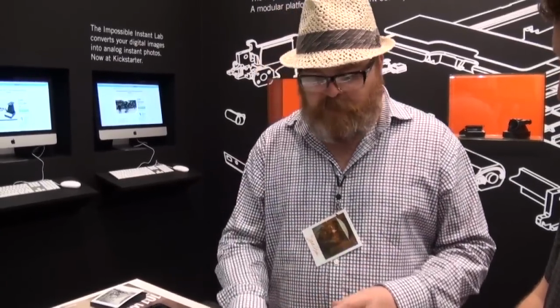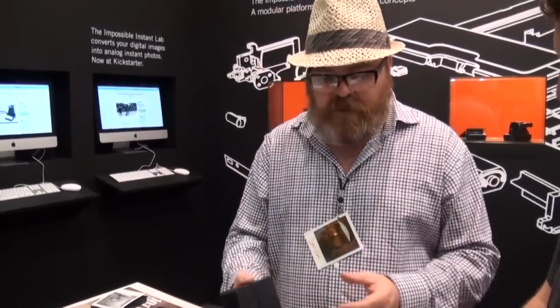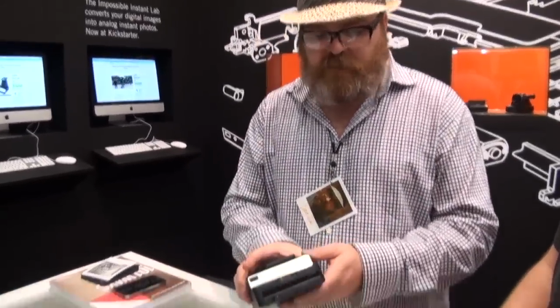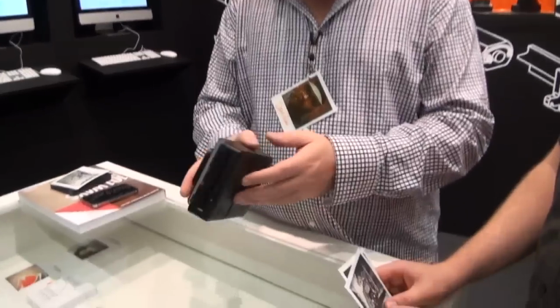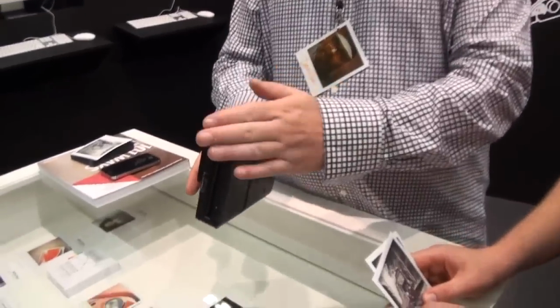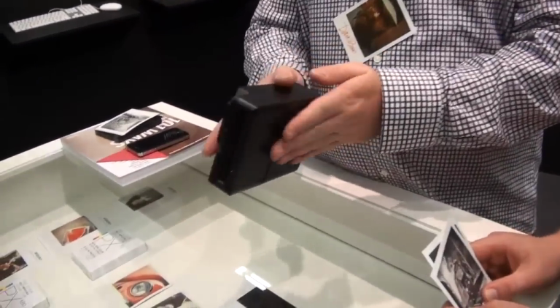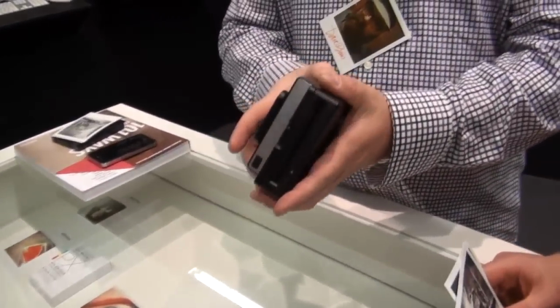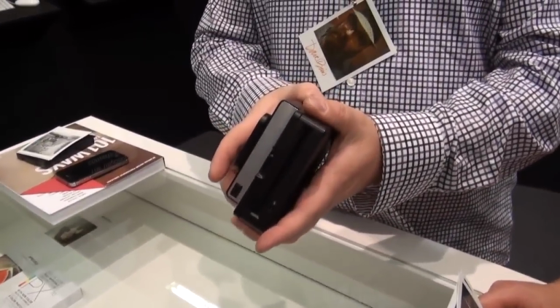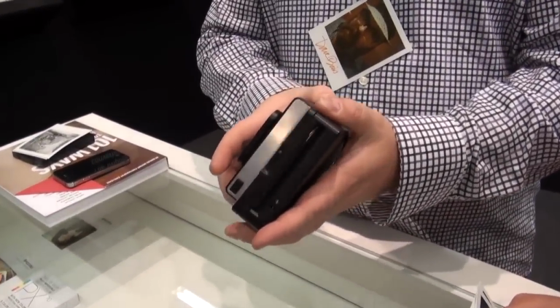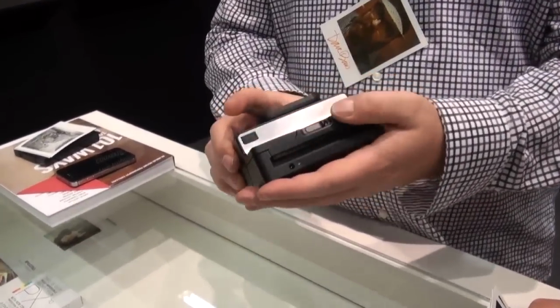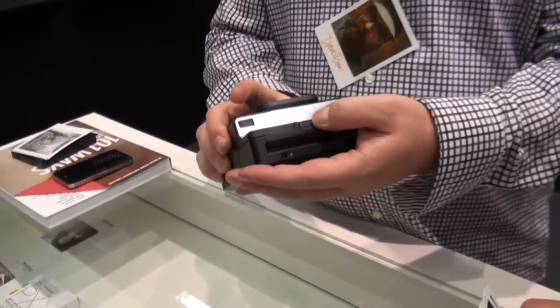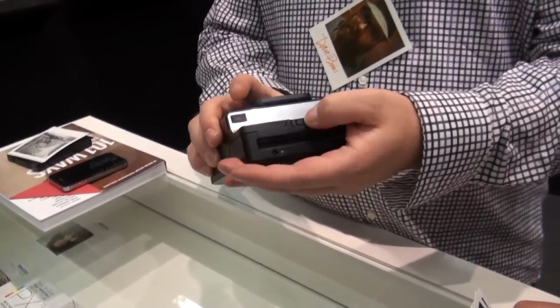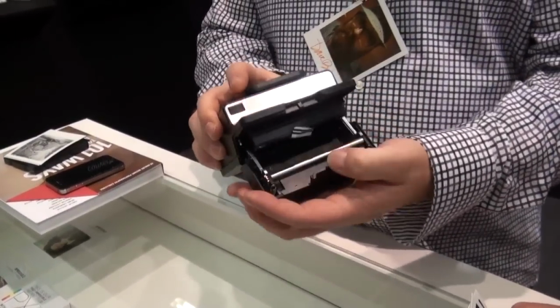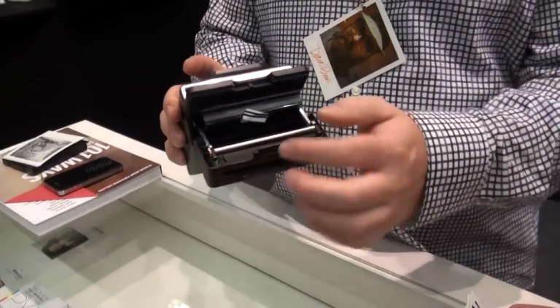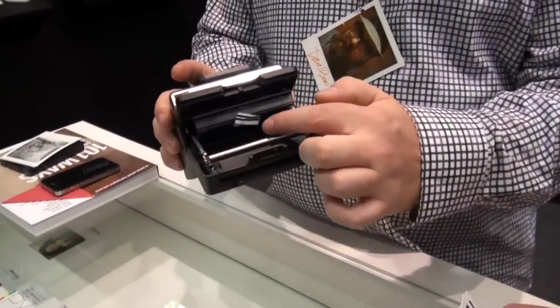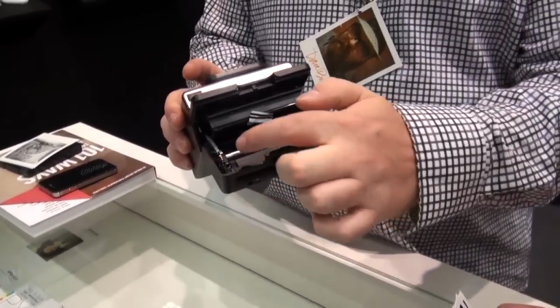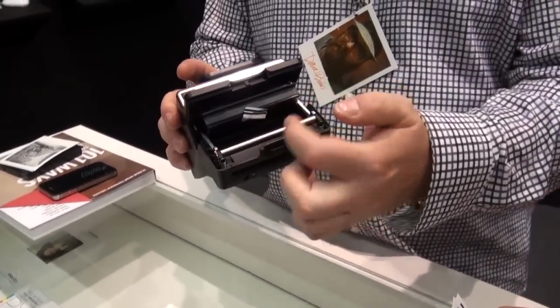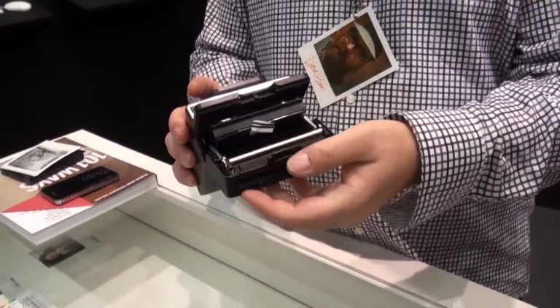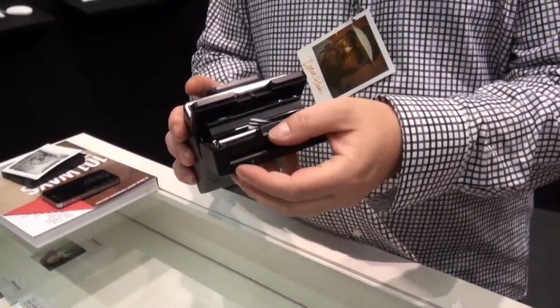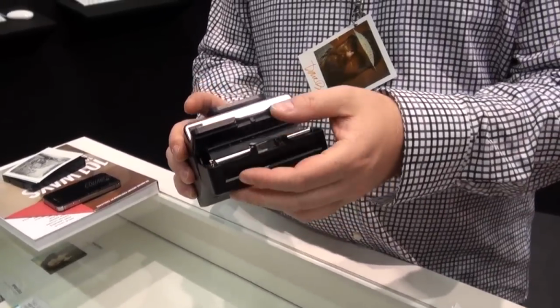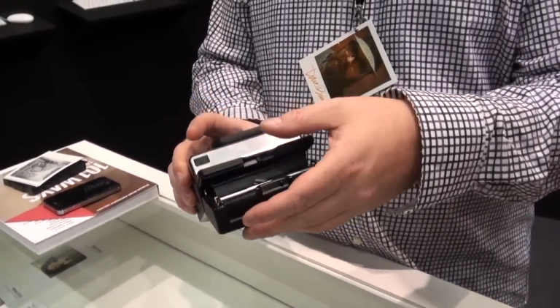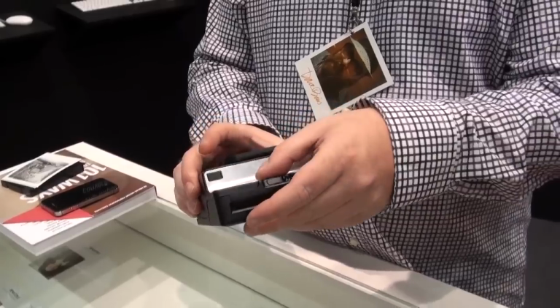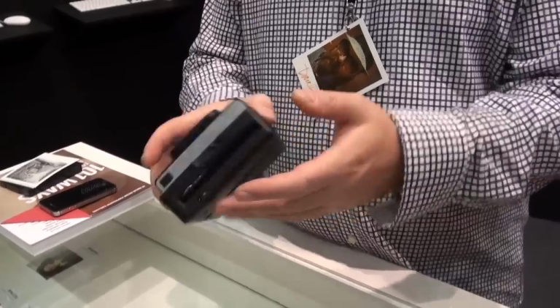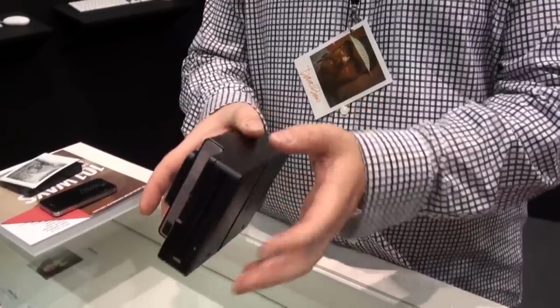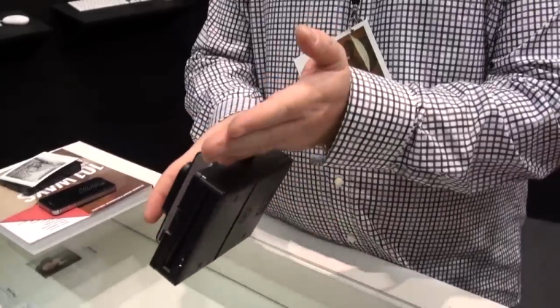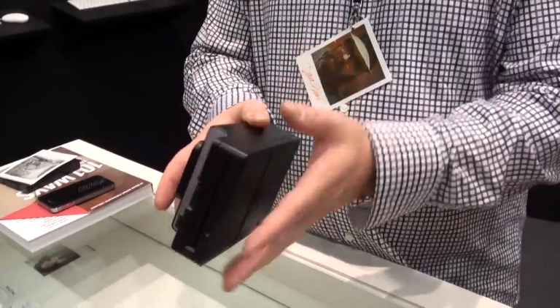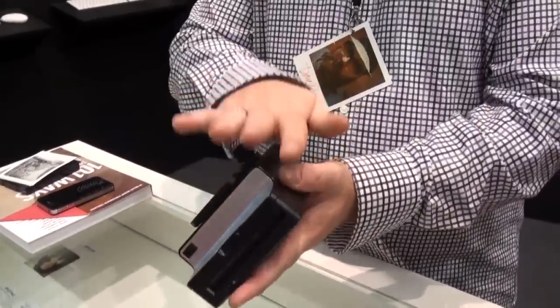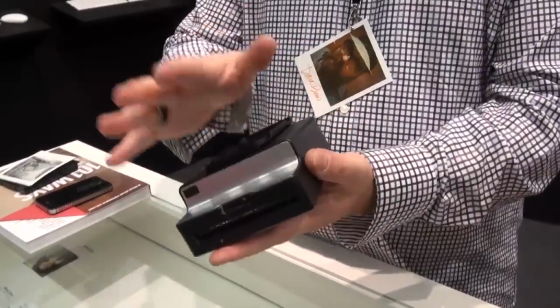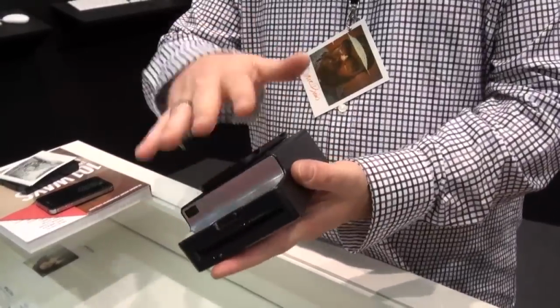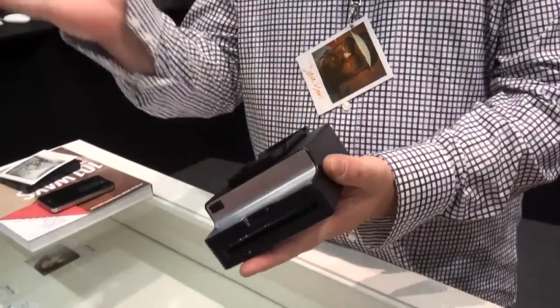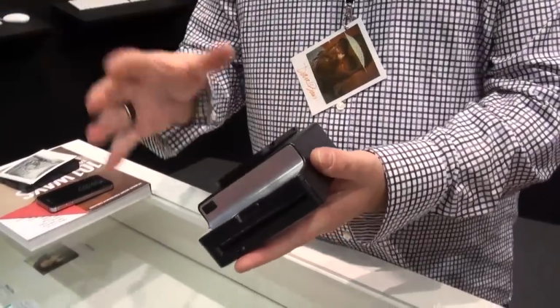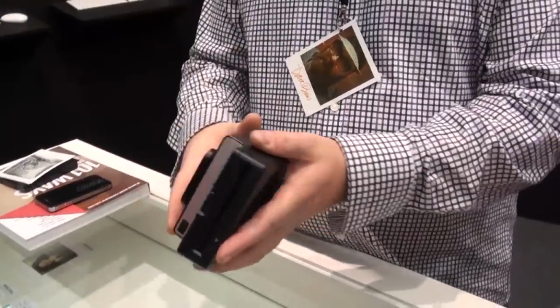It's a very simple device. It's our new film processing unit that we developed, which is essentially new rollers and motor, a rechargeable battery. And this is the base. On top of this base you can put any number of things.